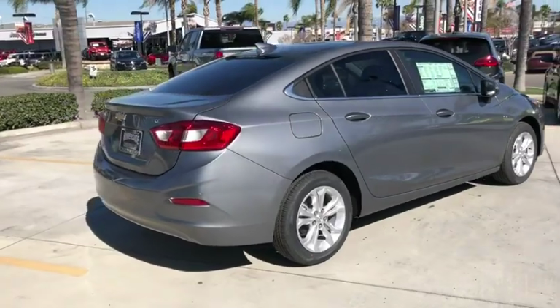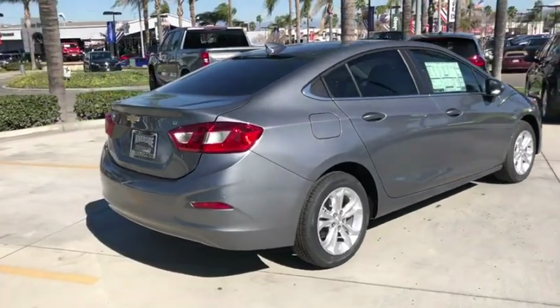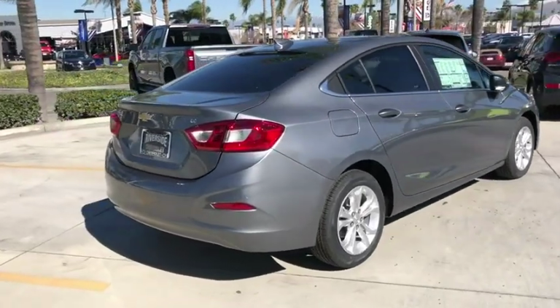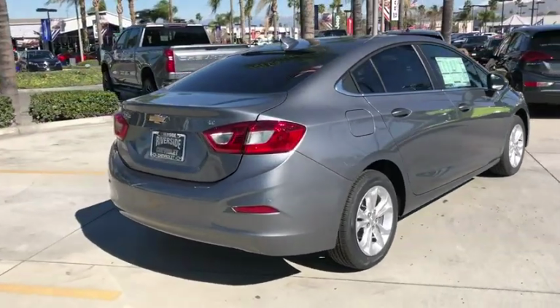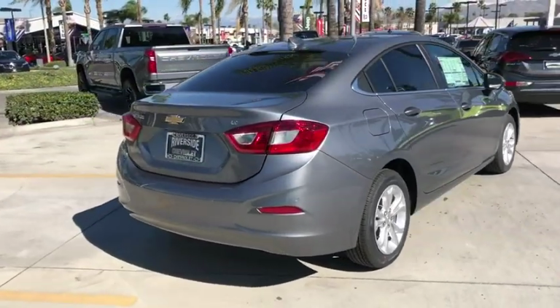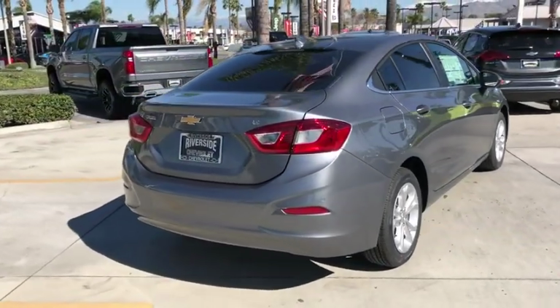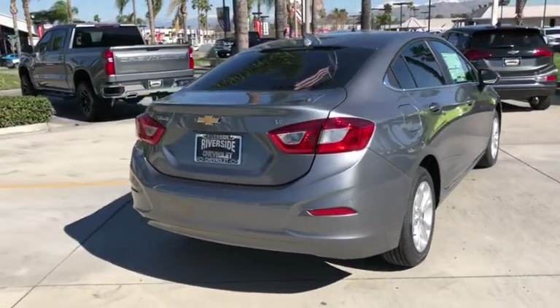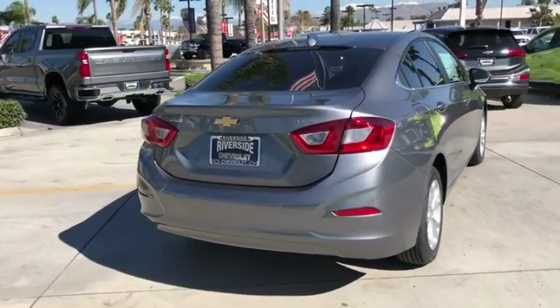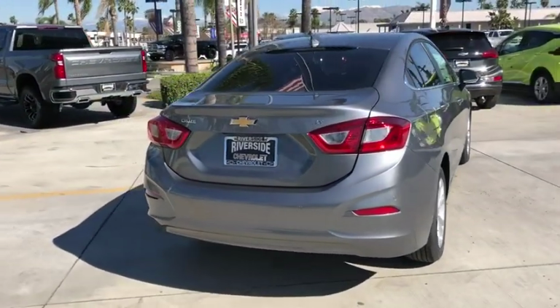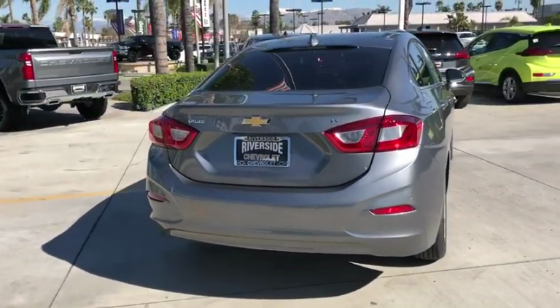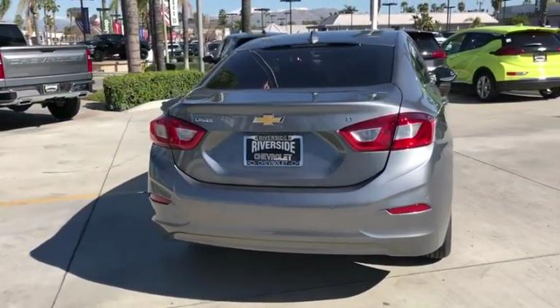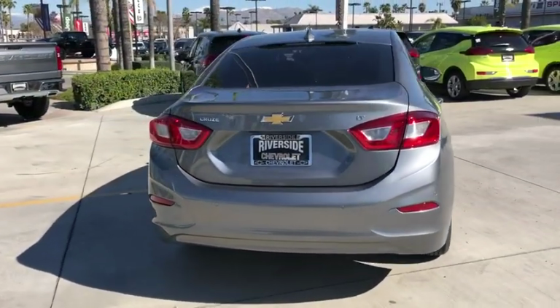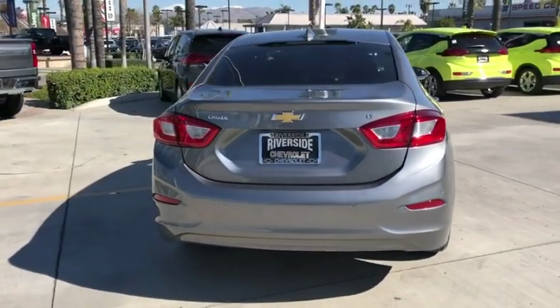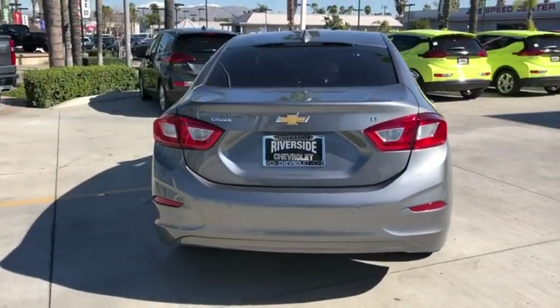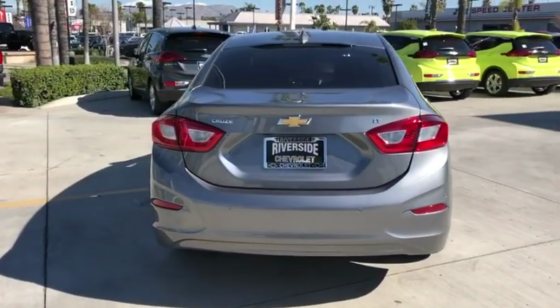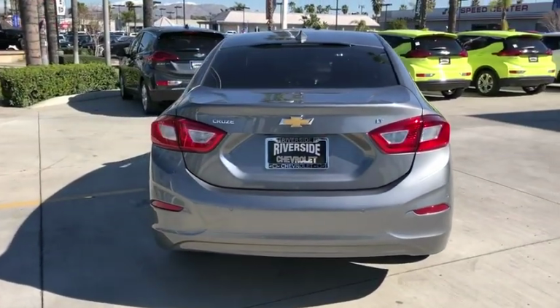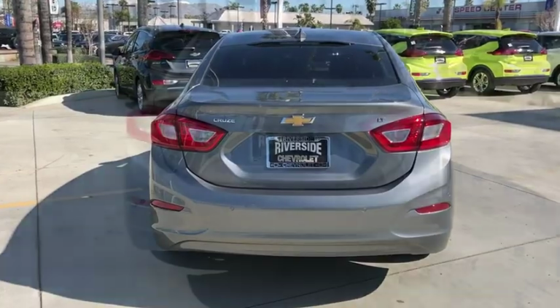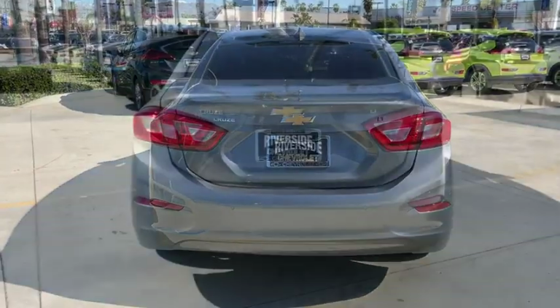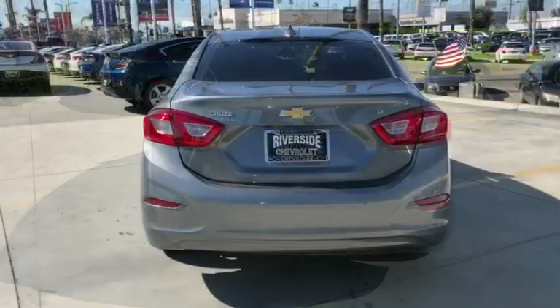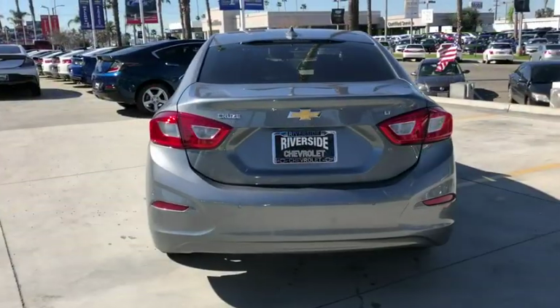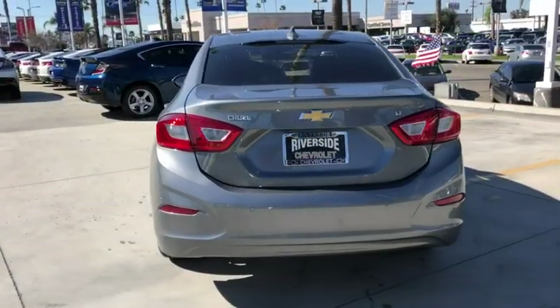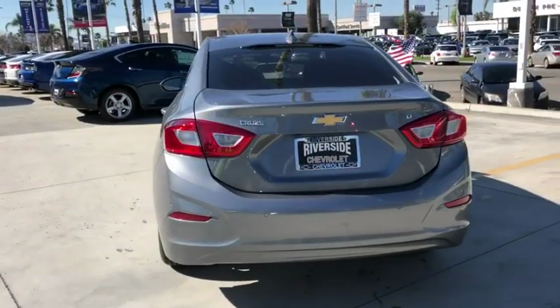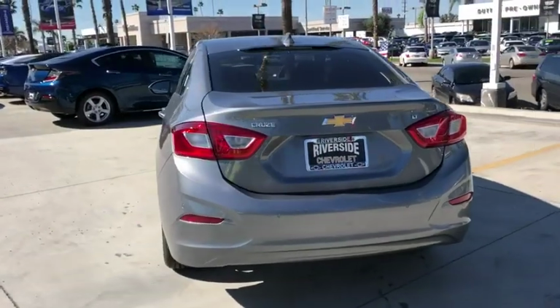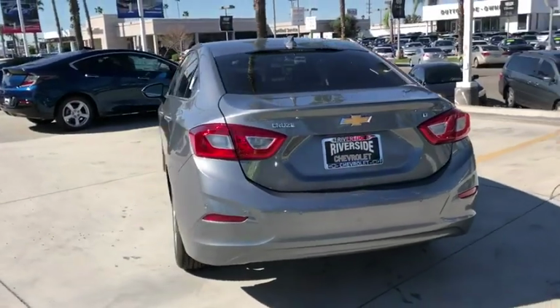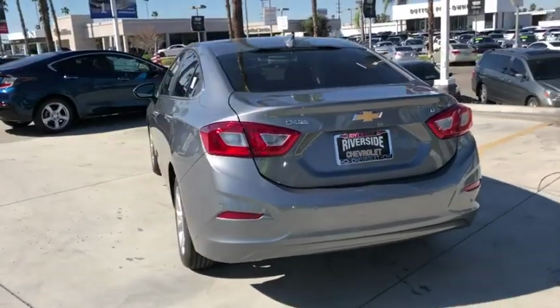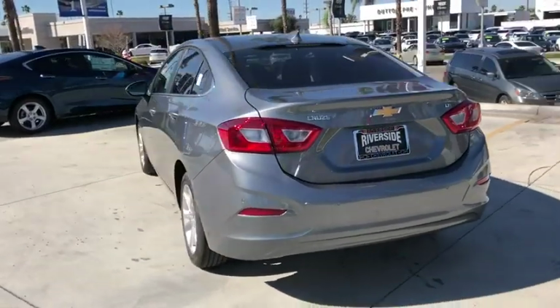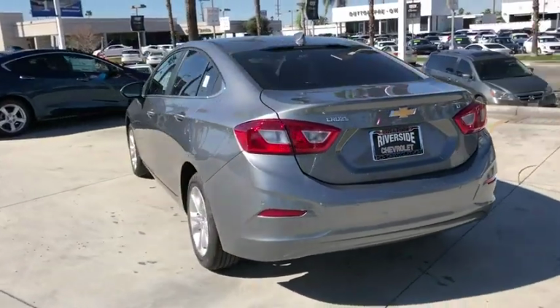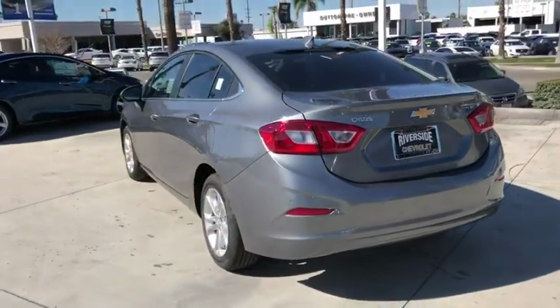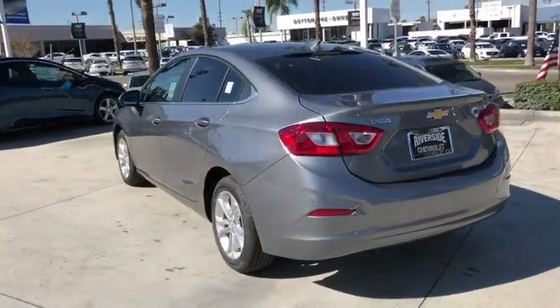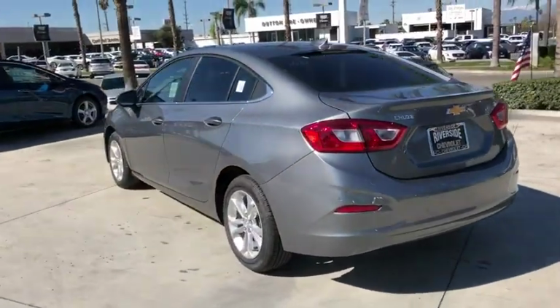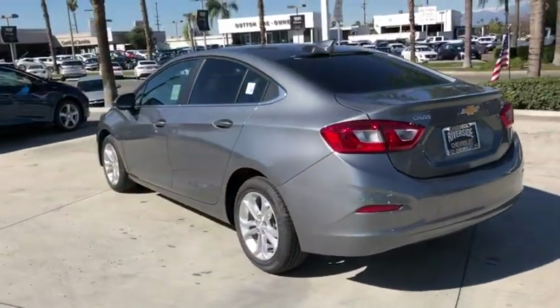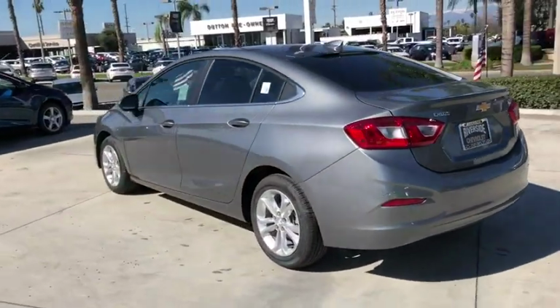Traction control, dual airbags, power steering, alloy wheels, four-wheel disc brakes, keyless start, compass, trip computer, electronic stability control.